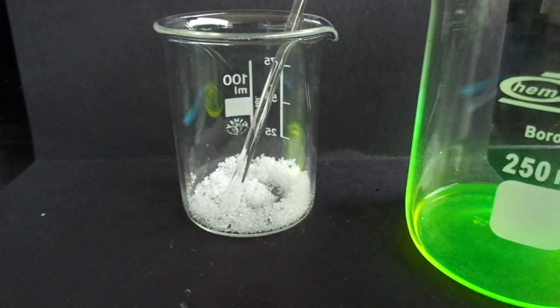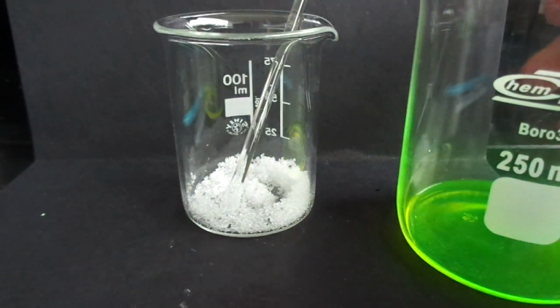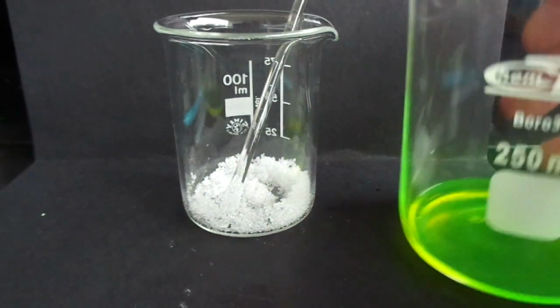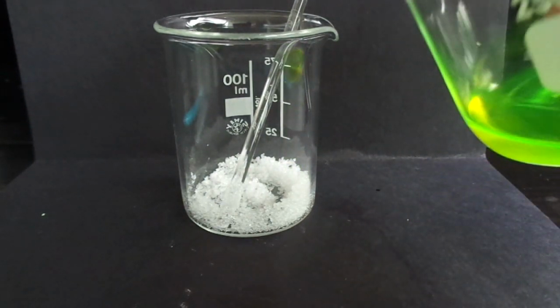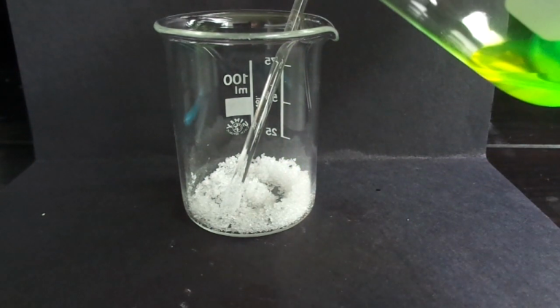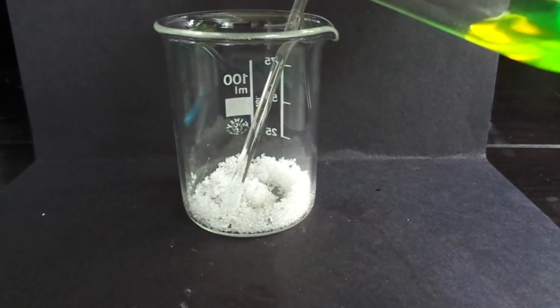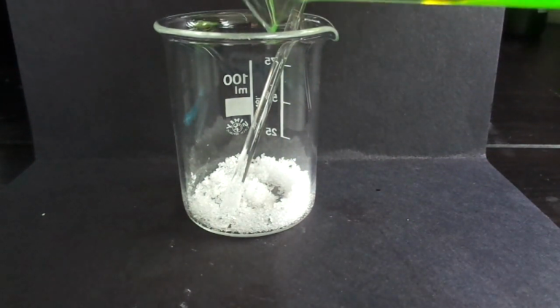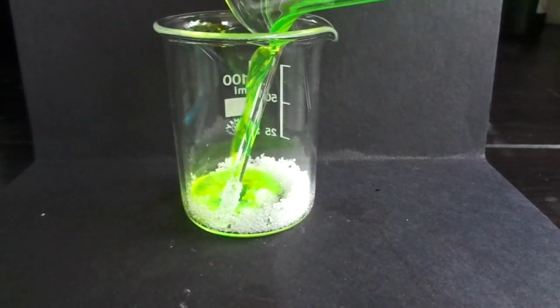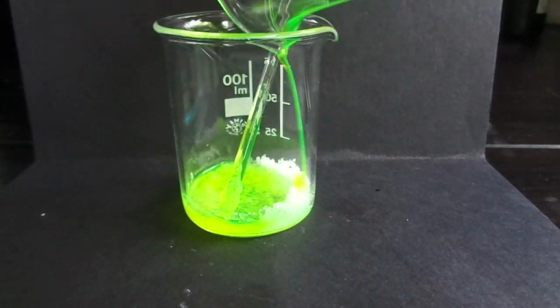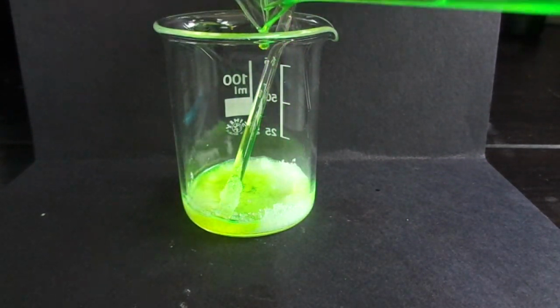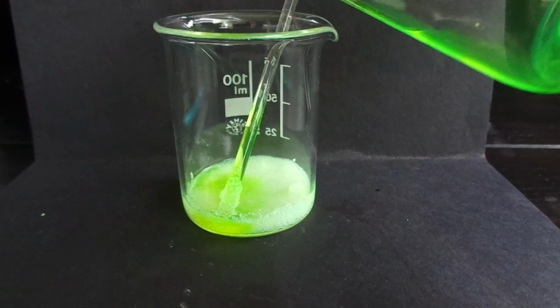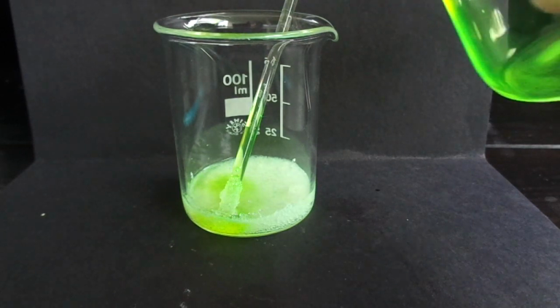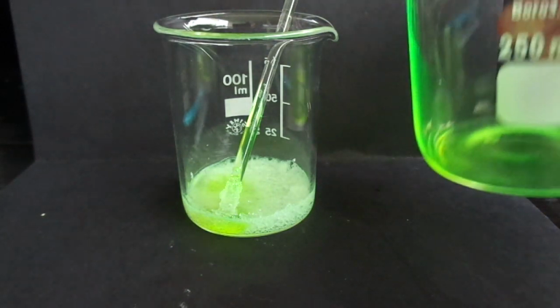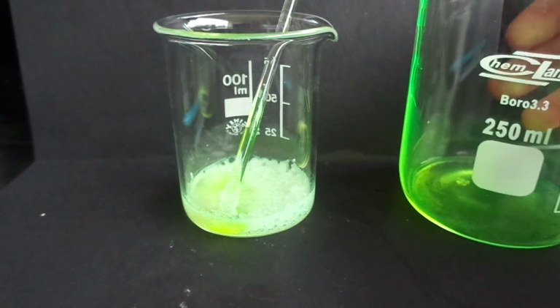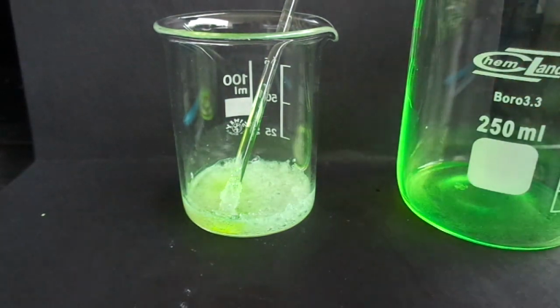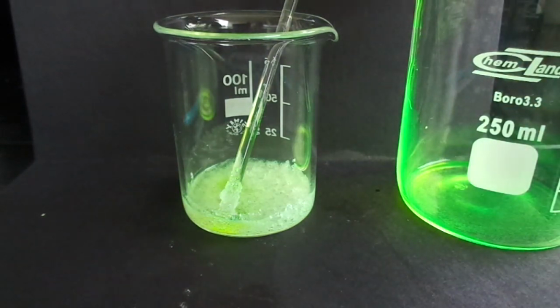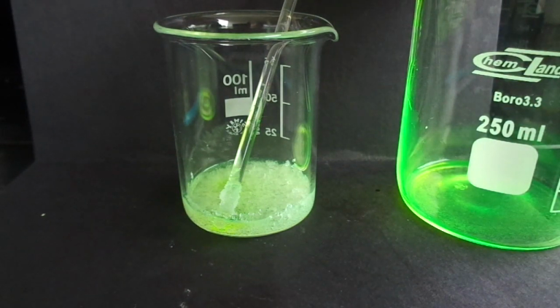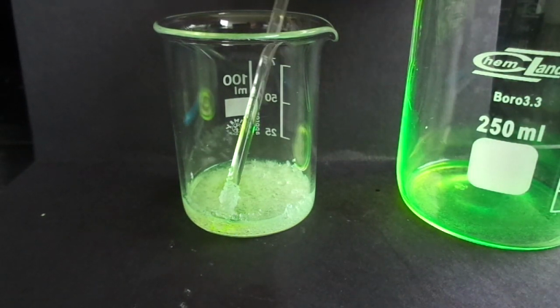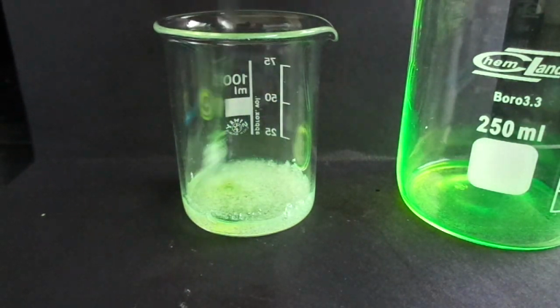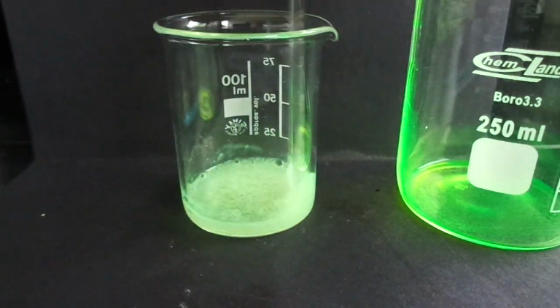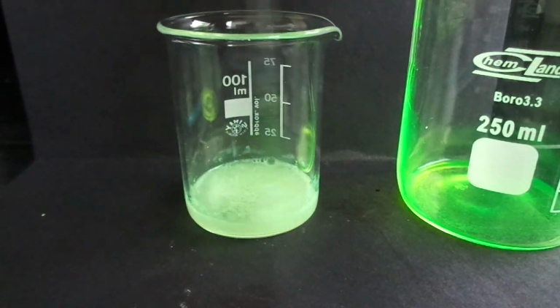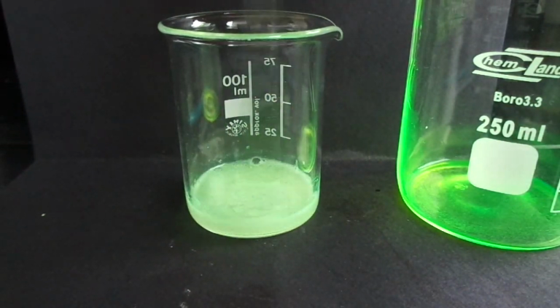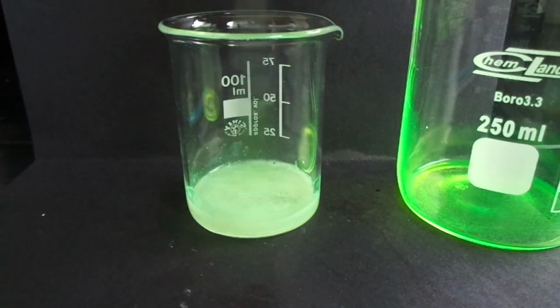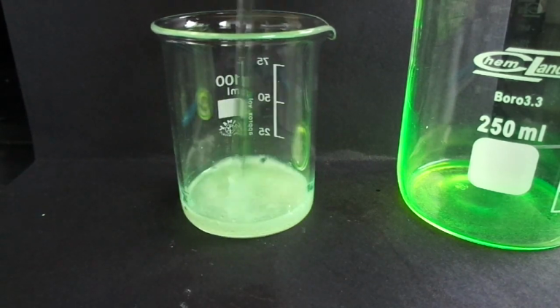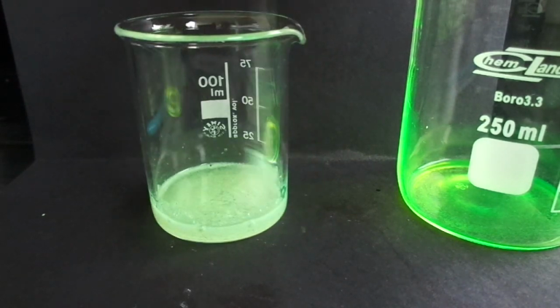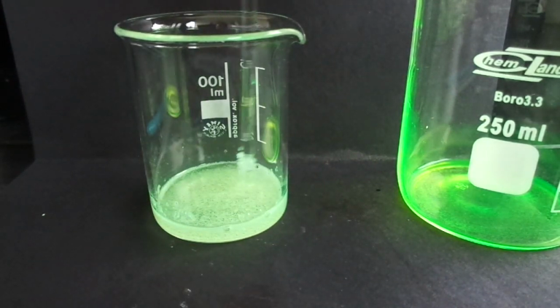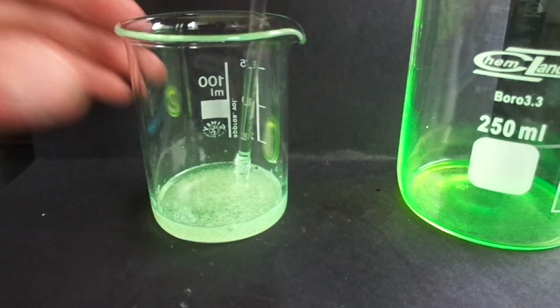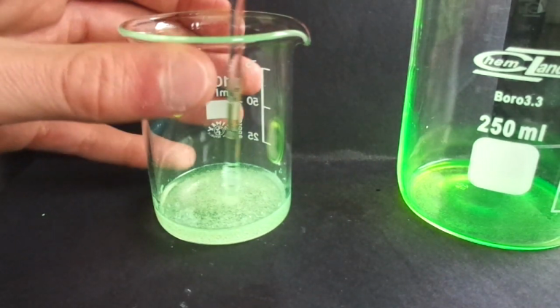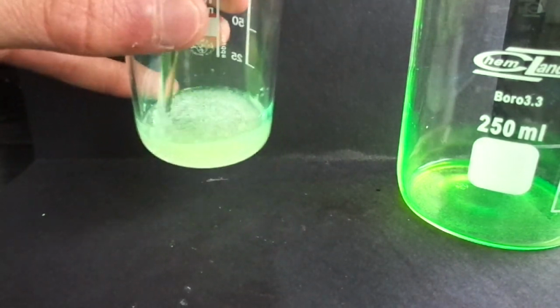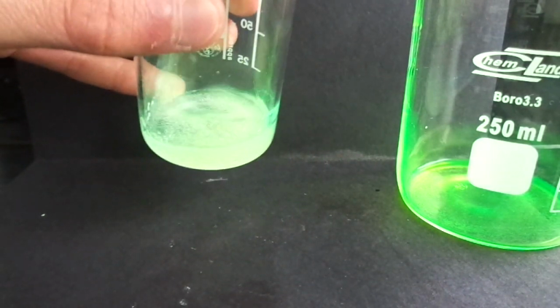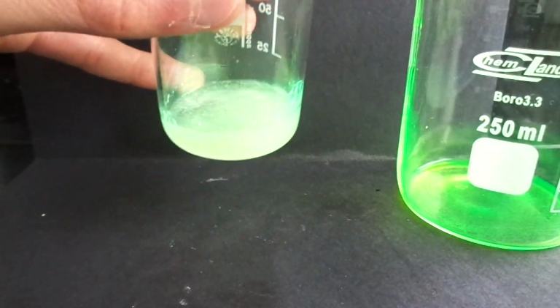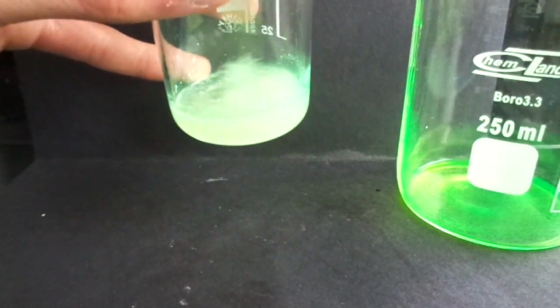We're going to mix them together. So it's fizzing, and it should change the color to transparent.